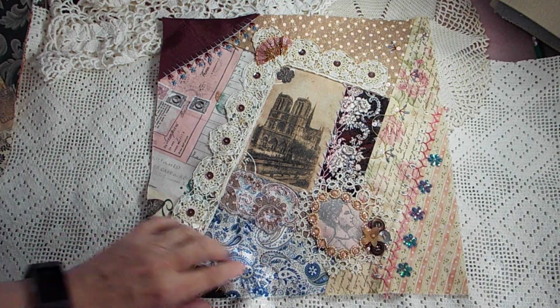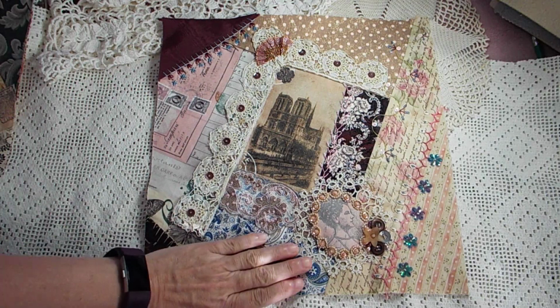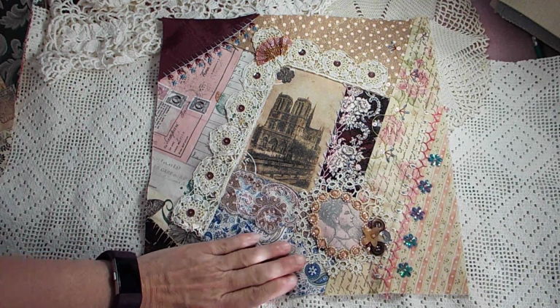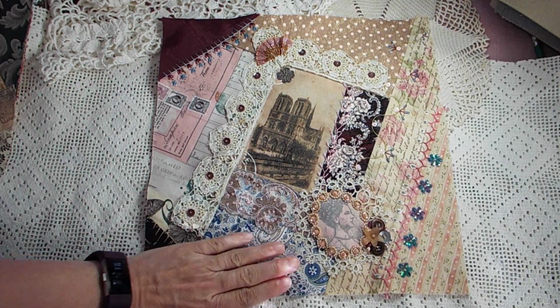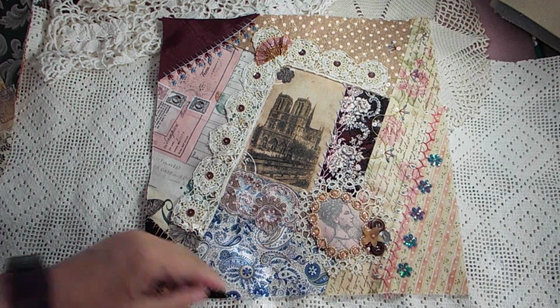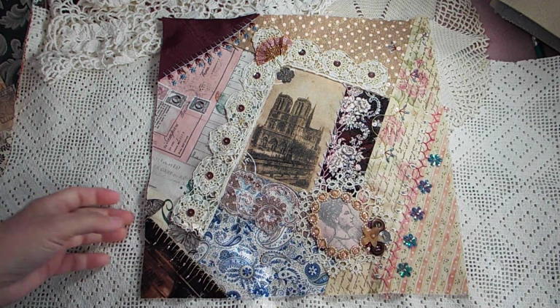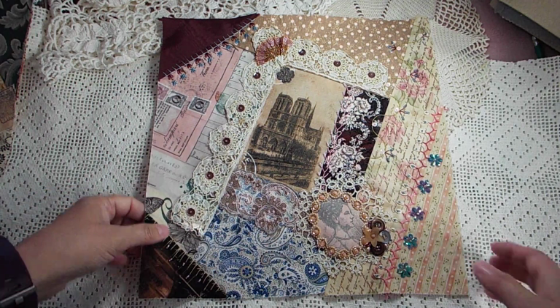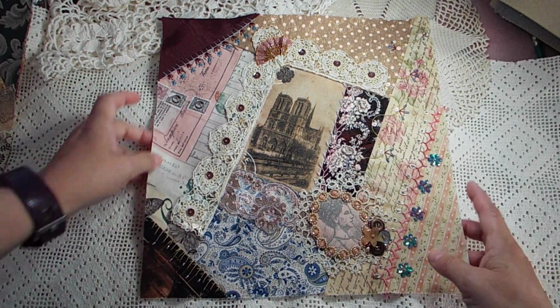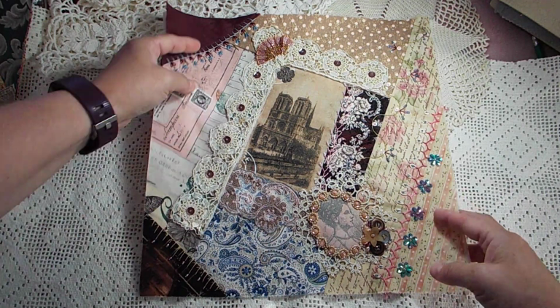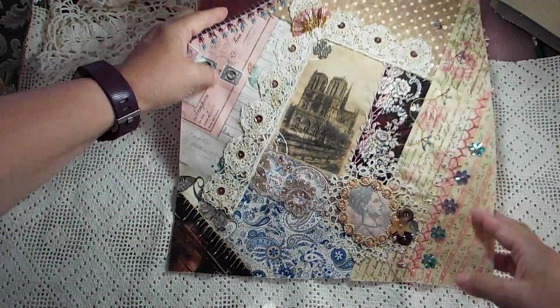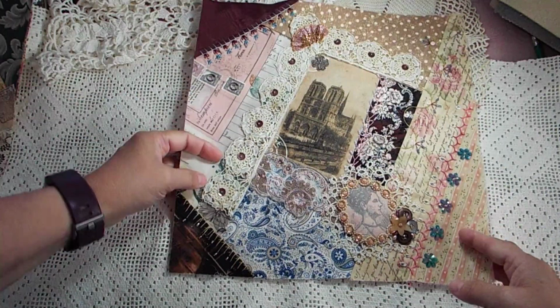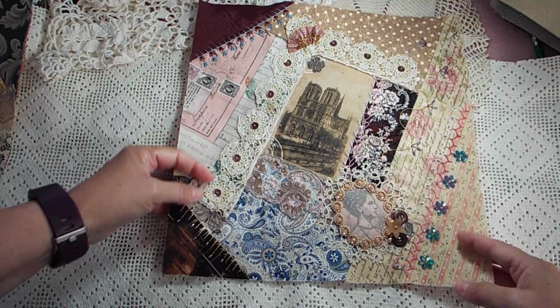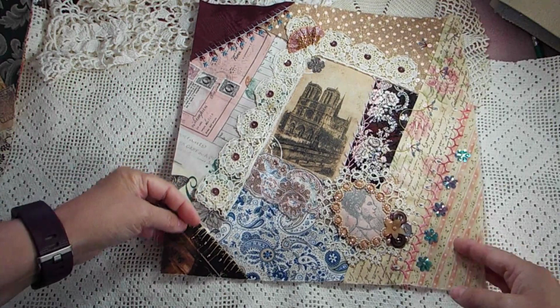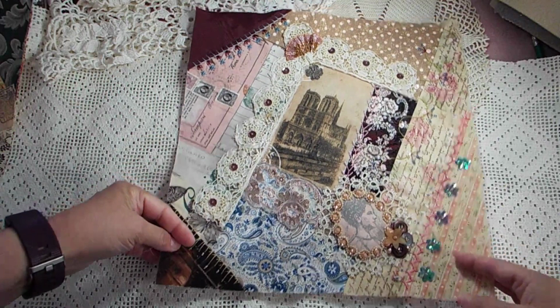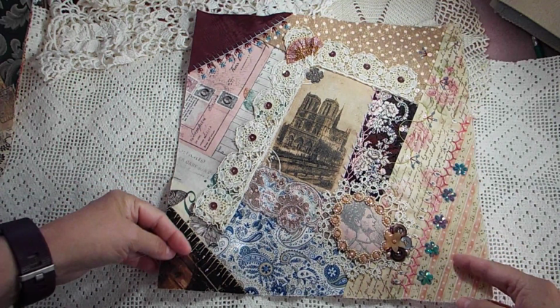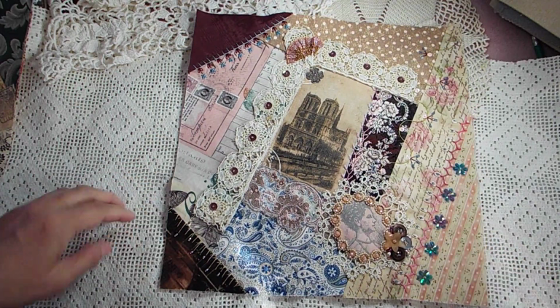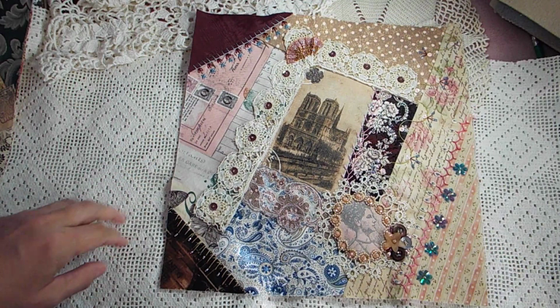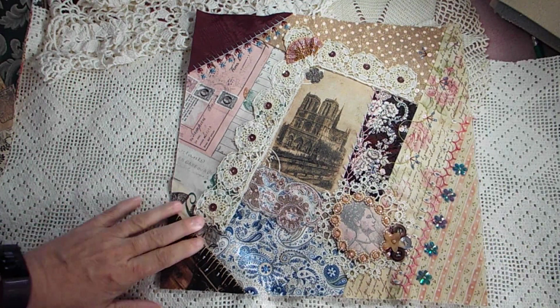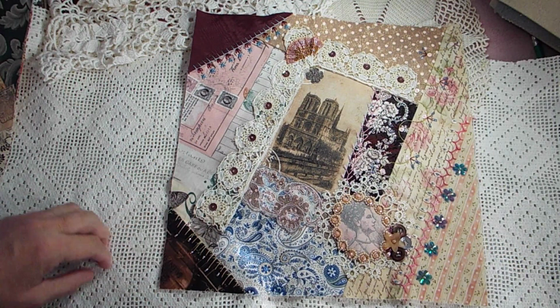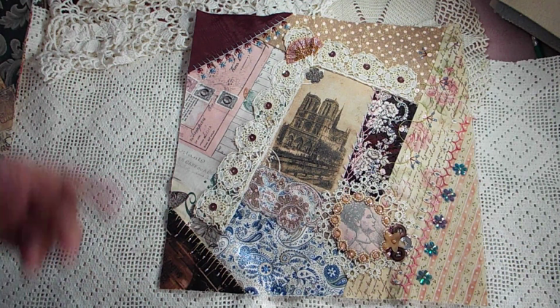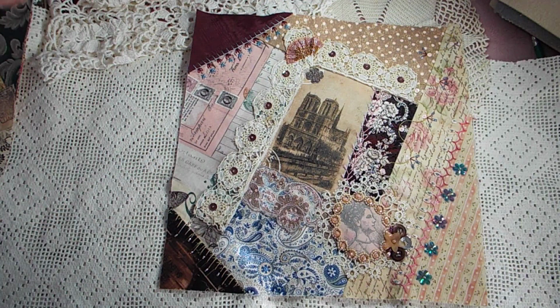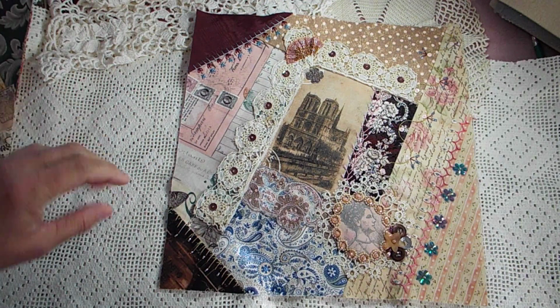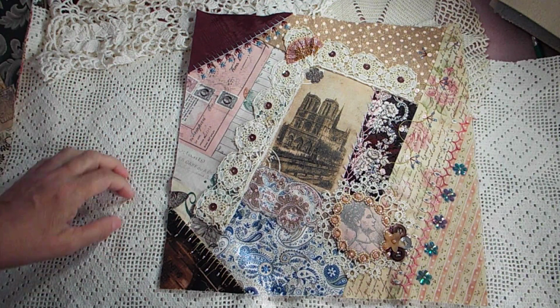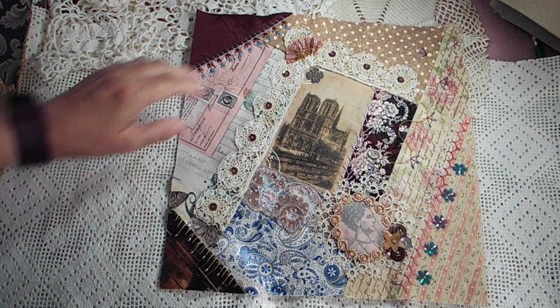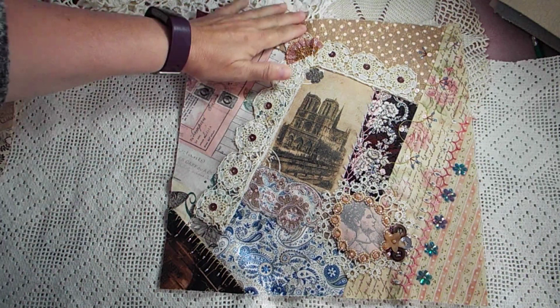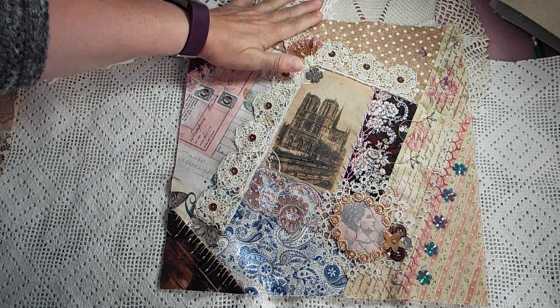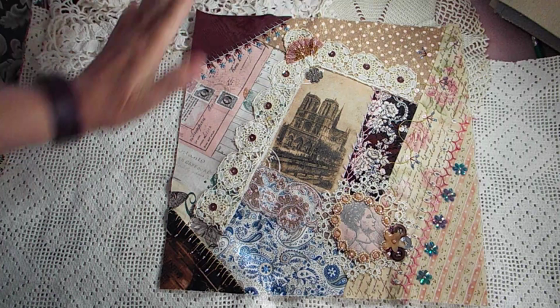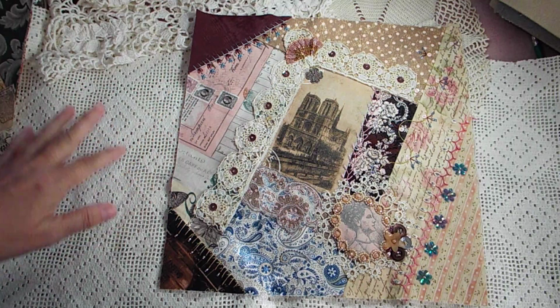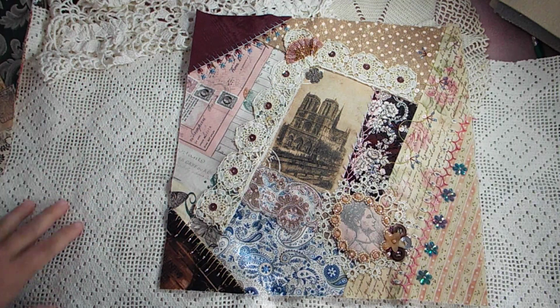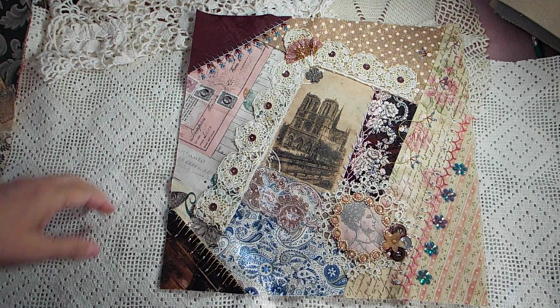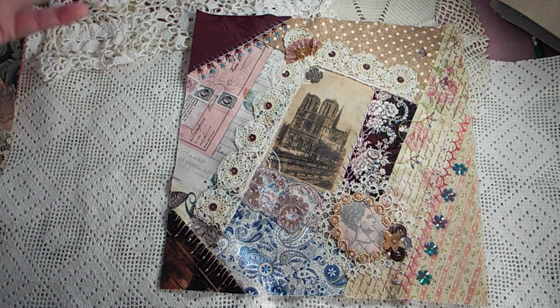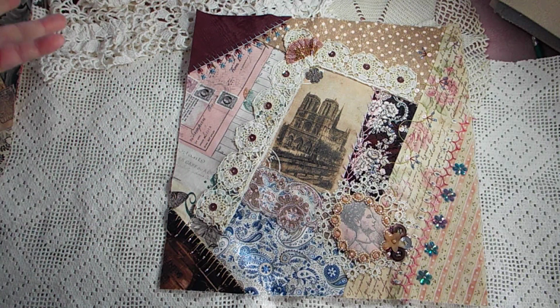Sorry, there's a little bit of sun here on this, but it's hard for me to get away from it. Funny how that works — the sun just is where it is.